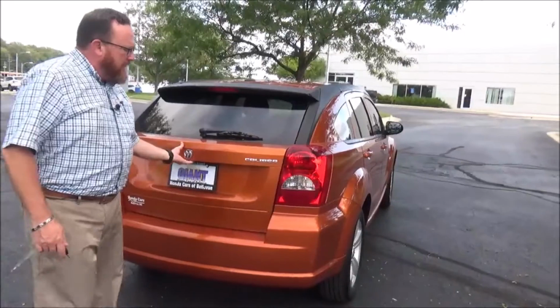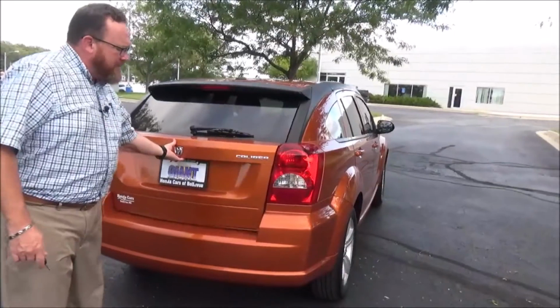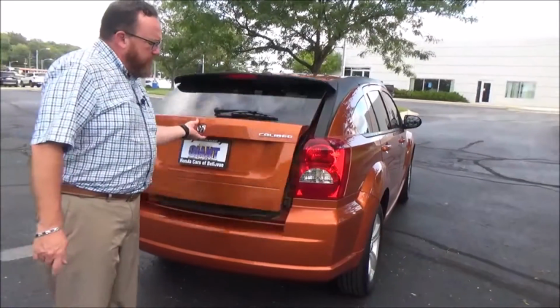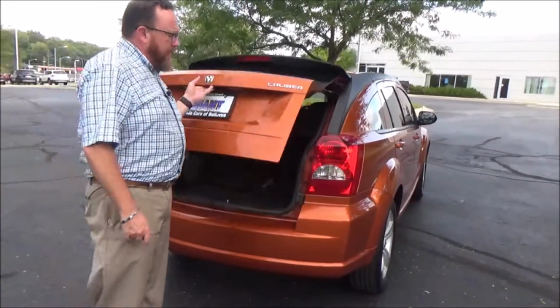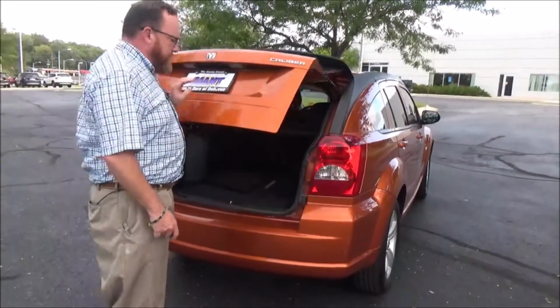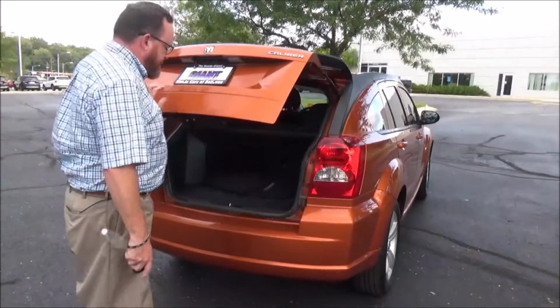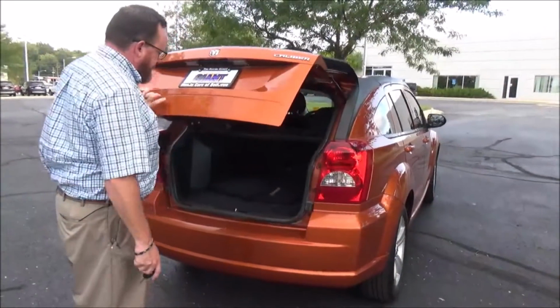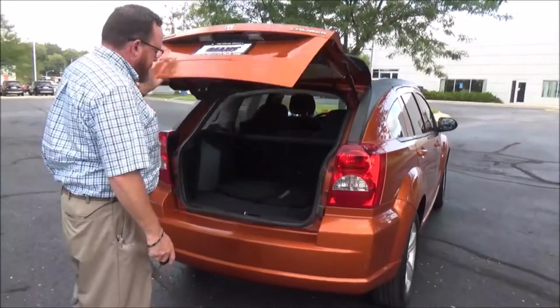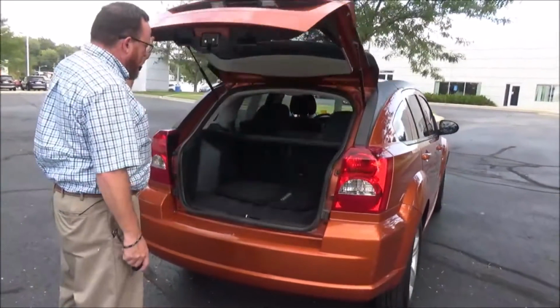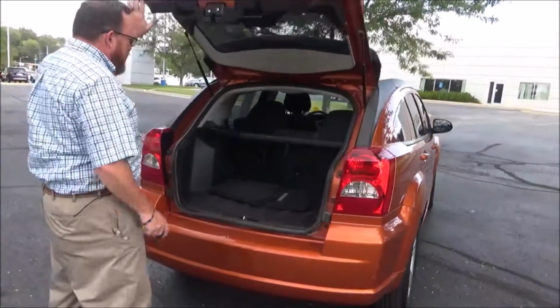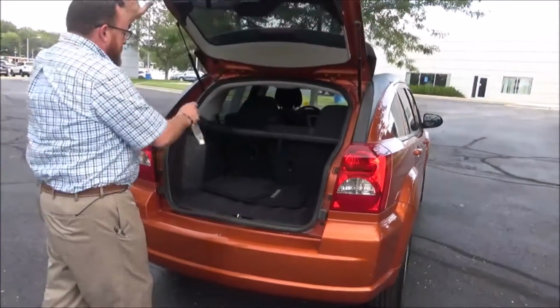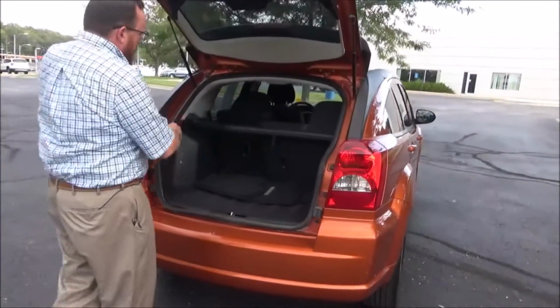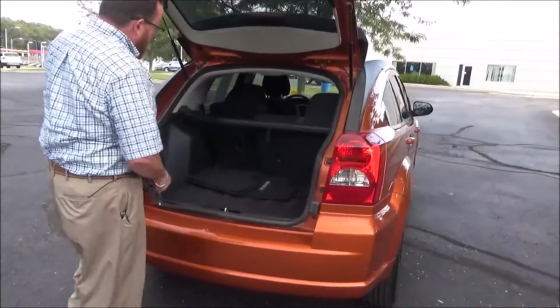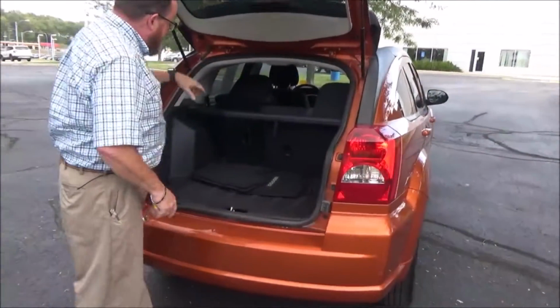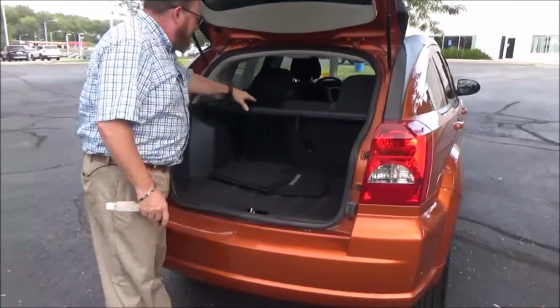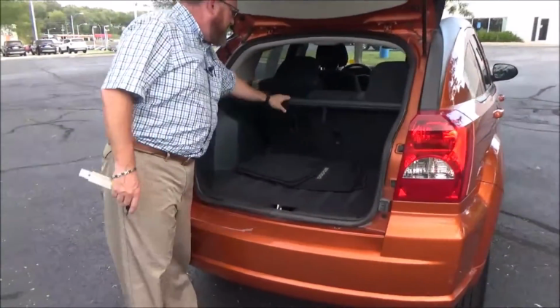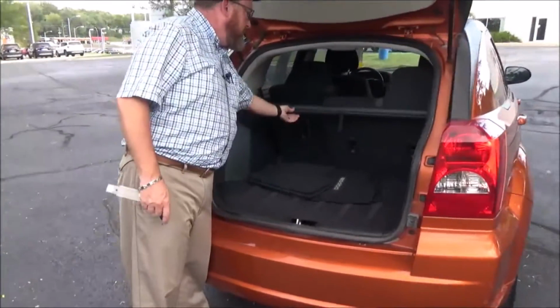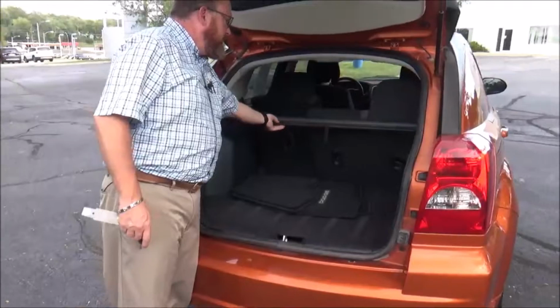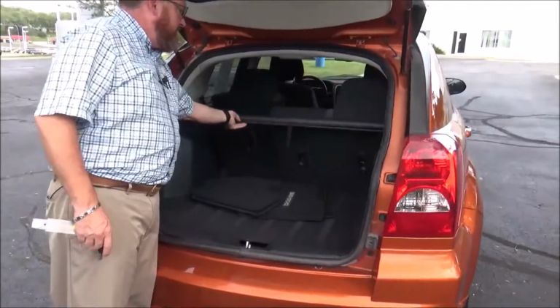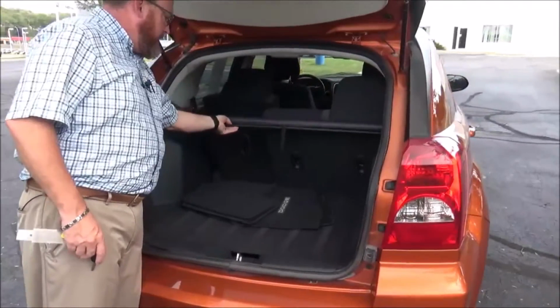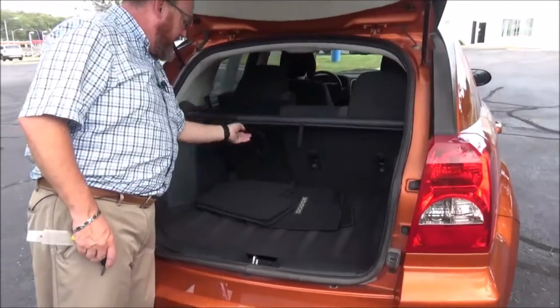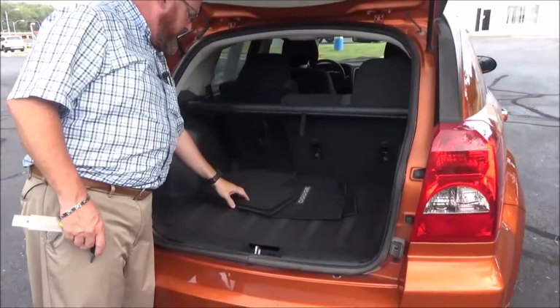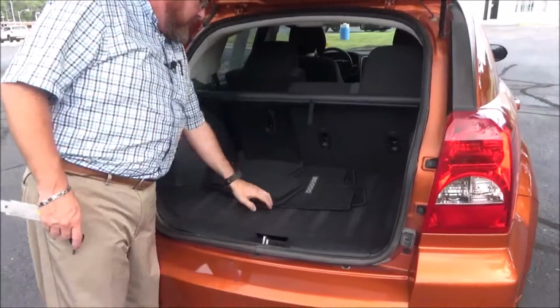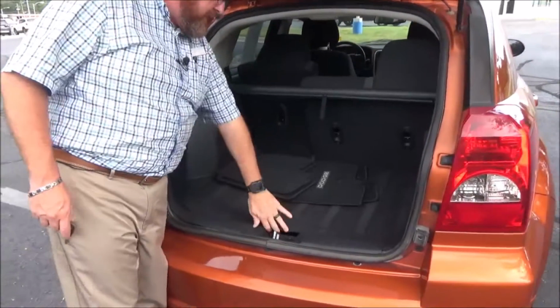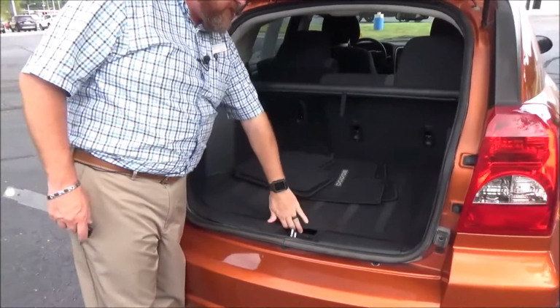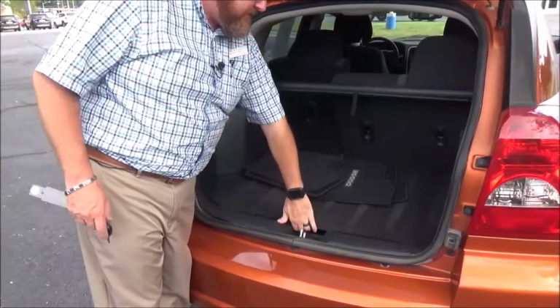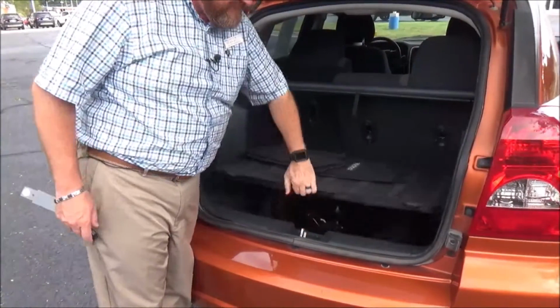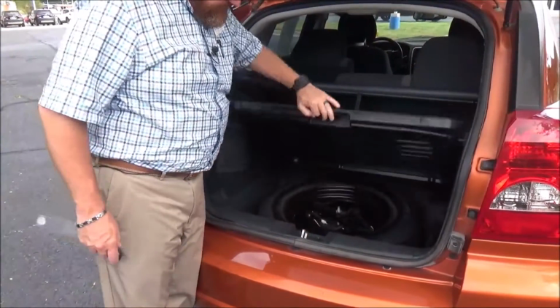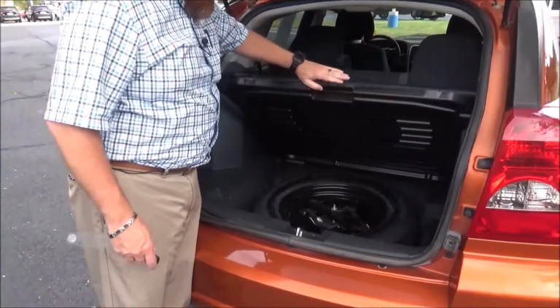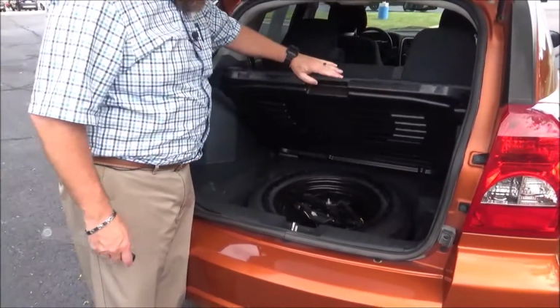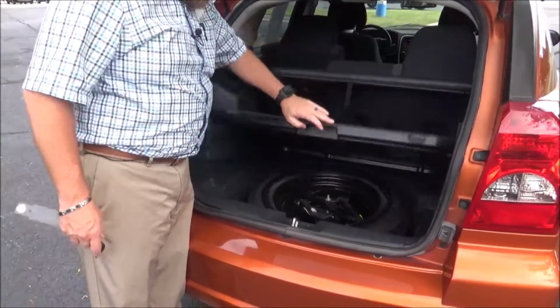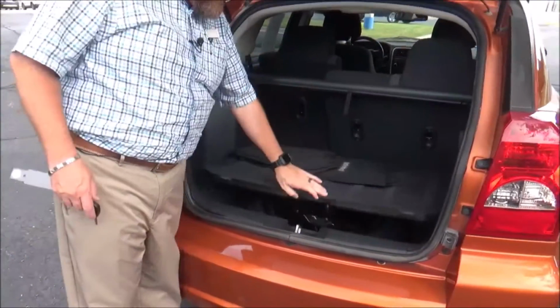Lots of room in the back, 60-40 fold down seats if you need the additional space. Has the cargo area cover, all the mats are here, spare tire, jack, and tools.